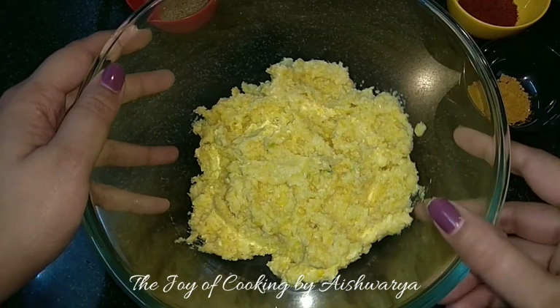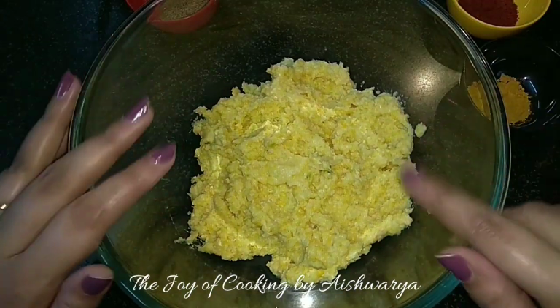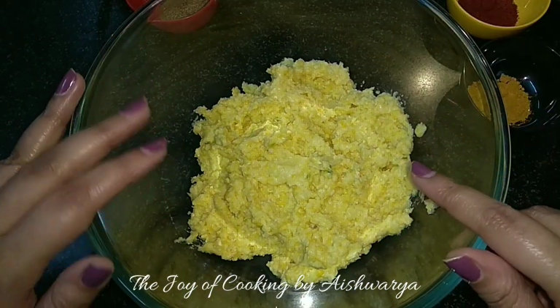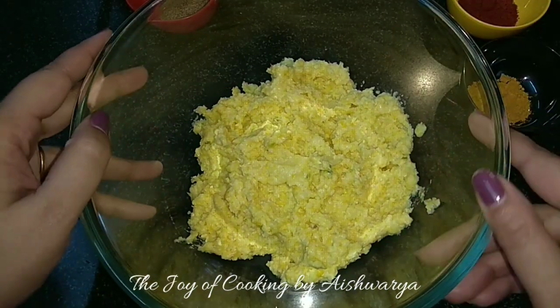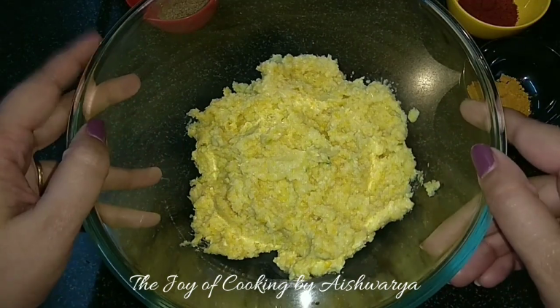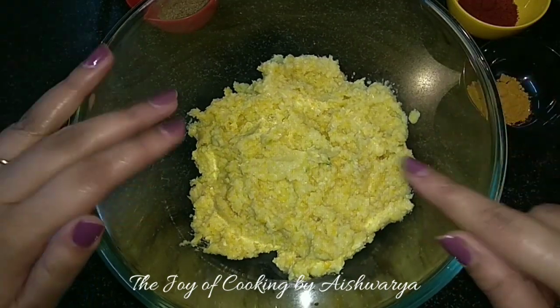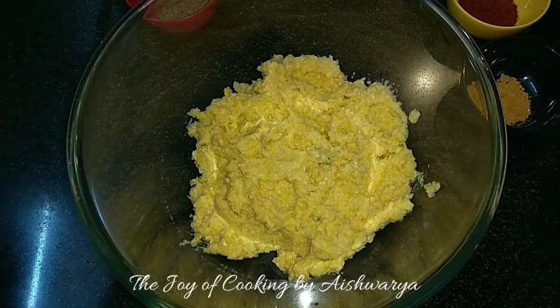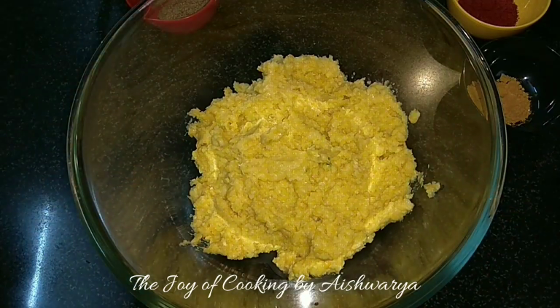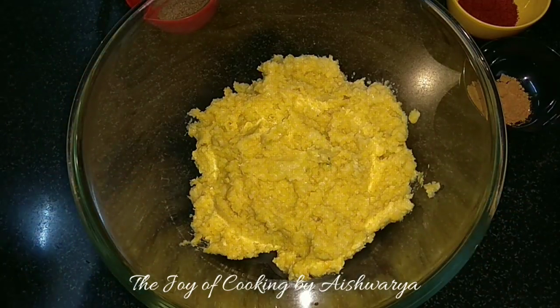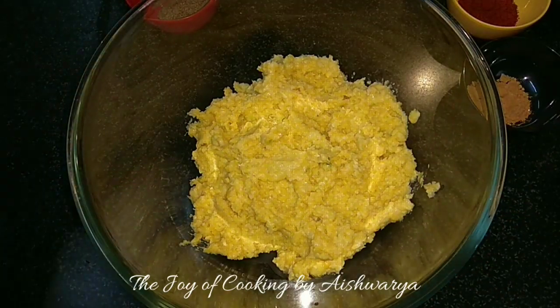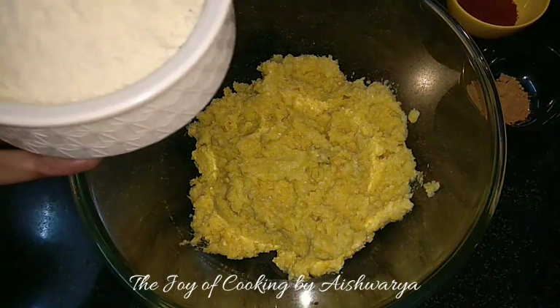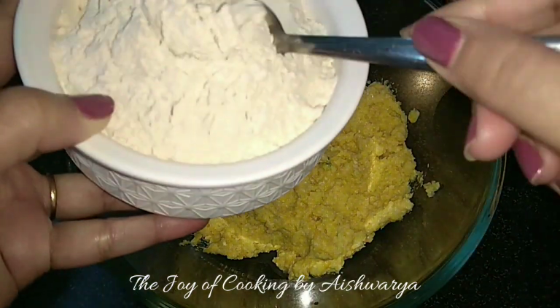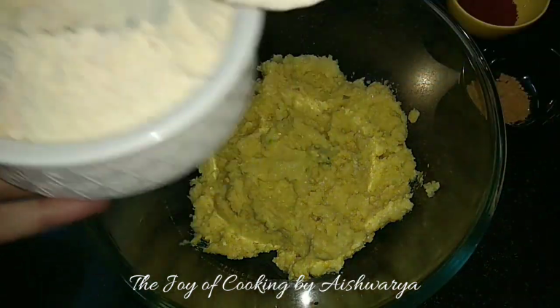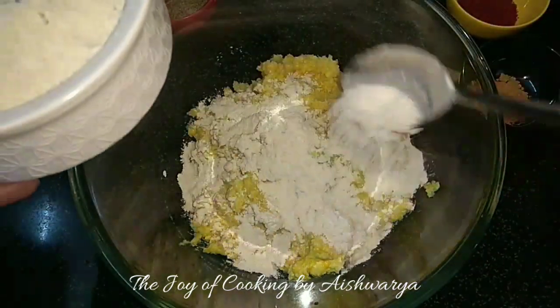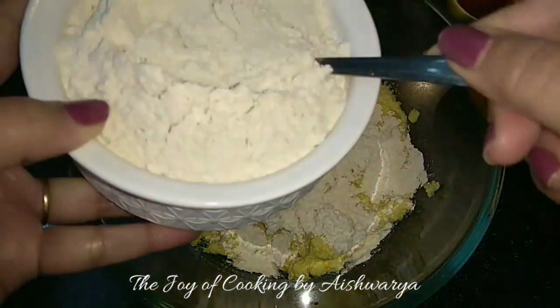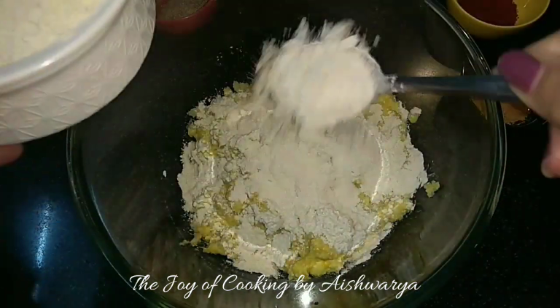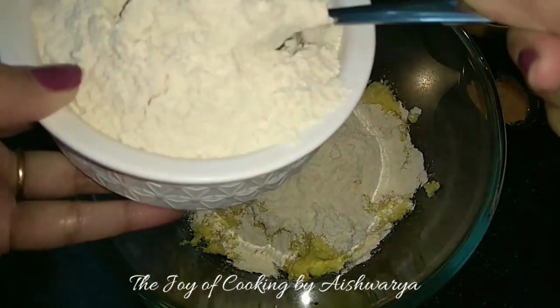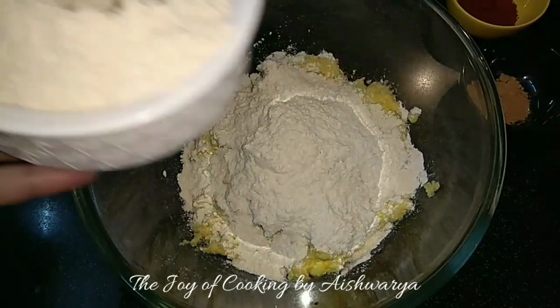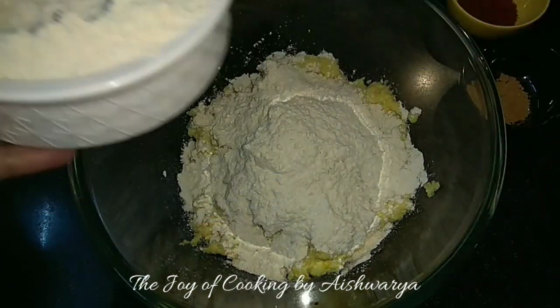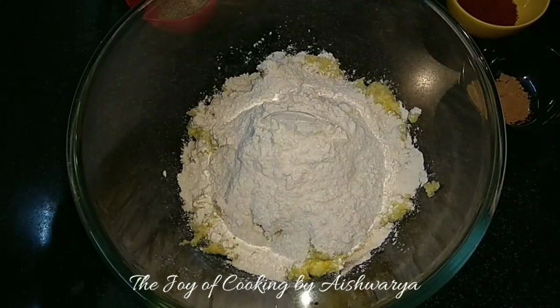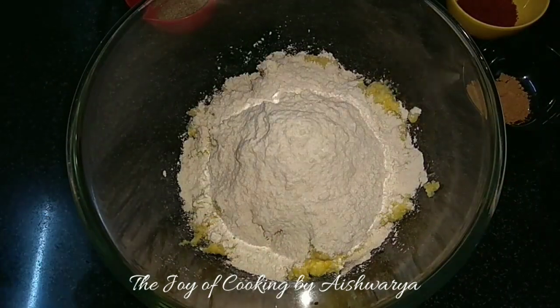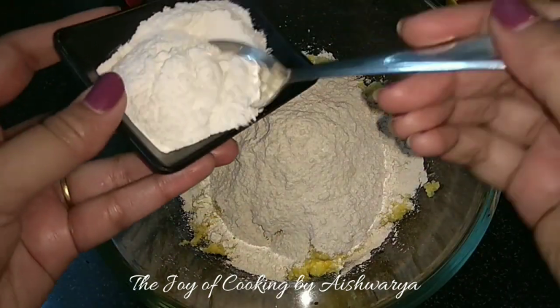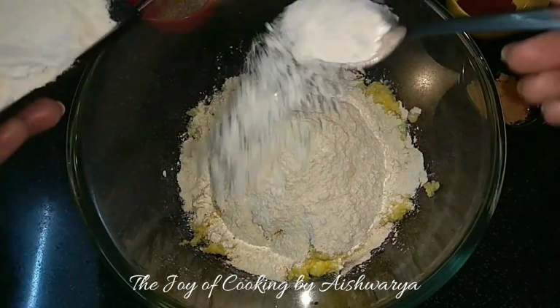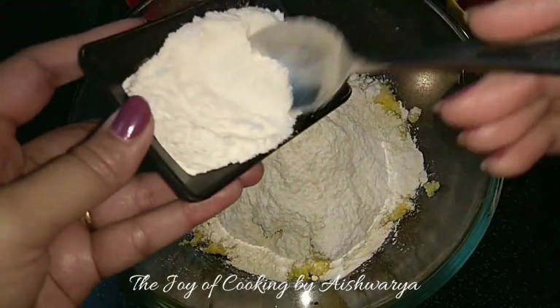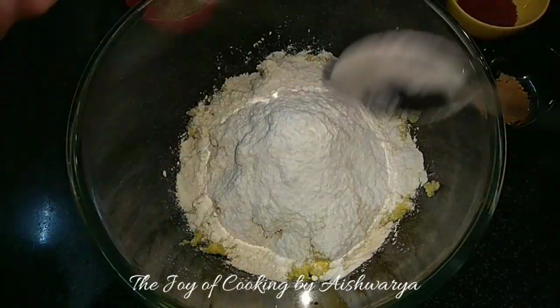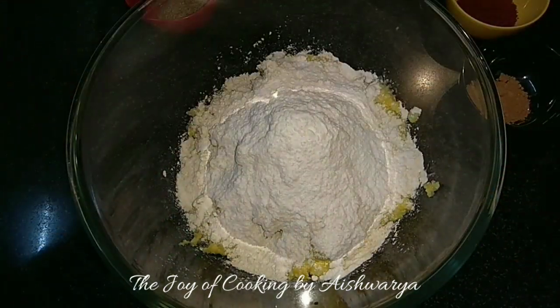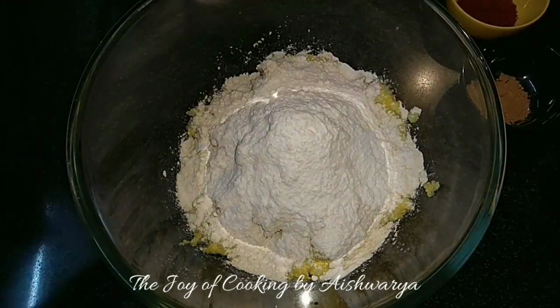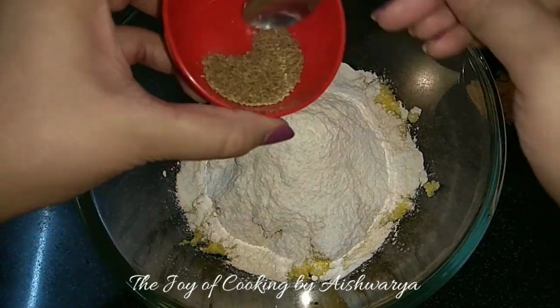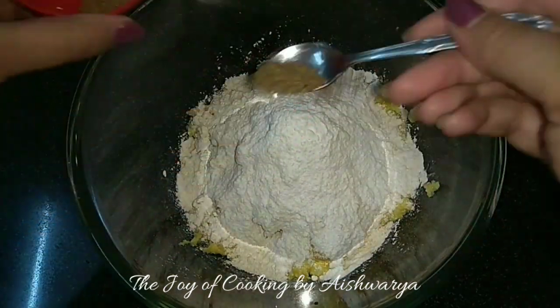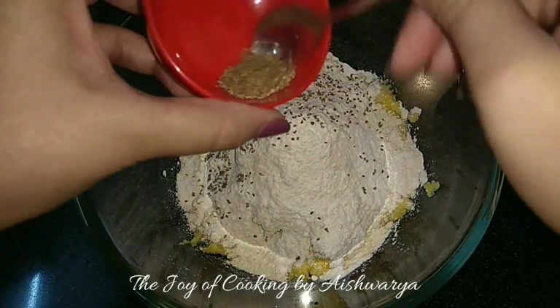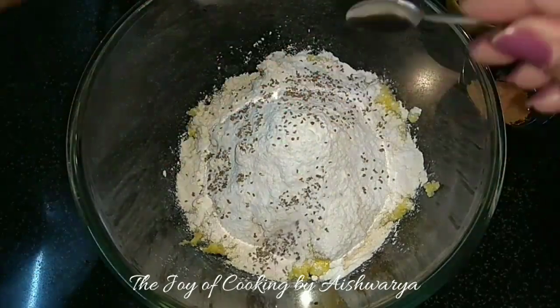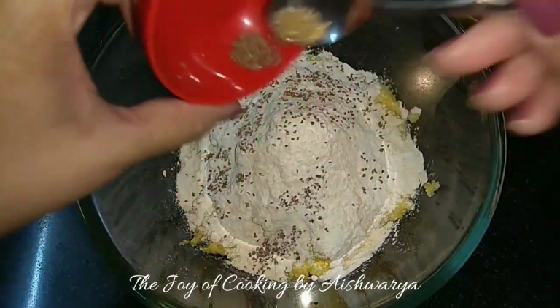Till they become a nice smooth paste like this. Now to this I will add the wheat flour. We want to make a dough, so add the rice flour and wheat flour accordingly. Then add the ajwain,